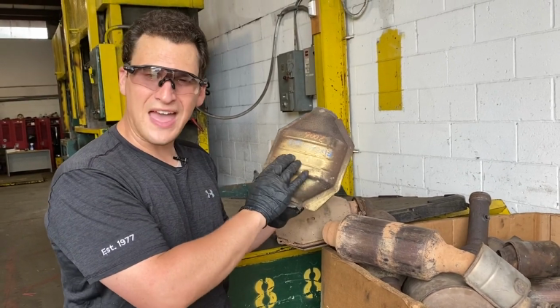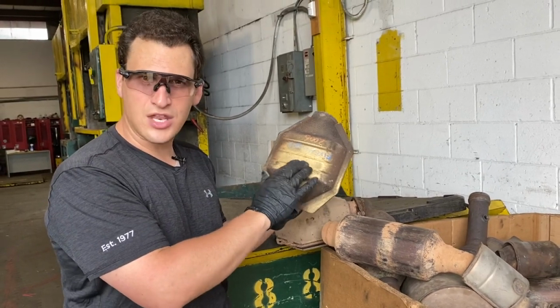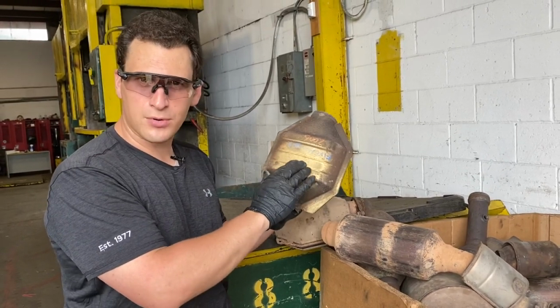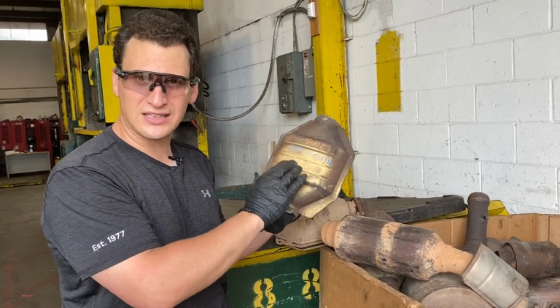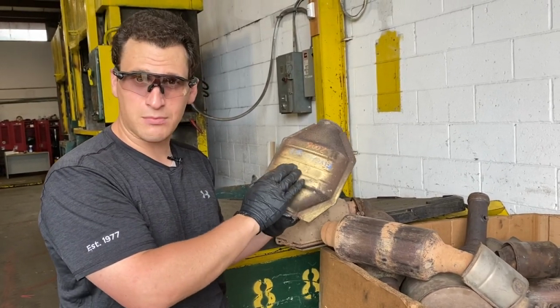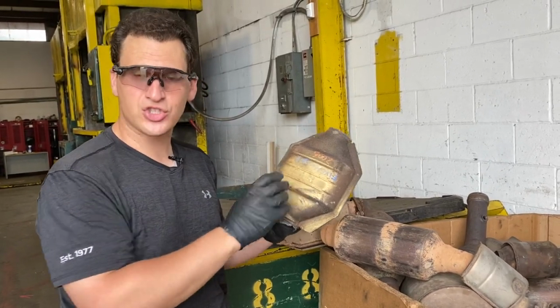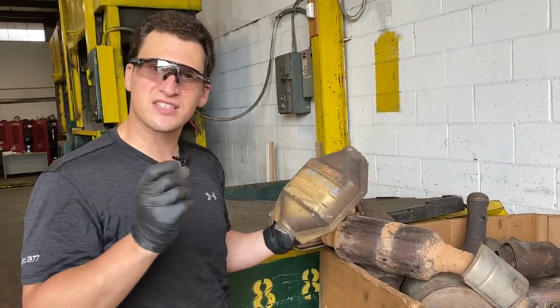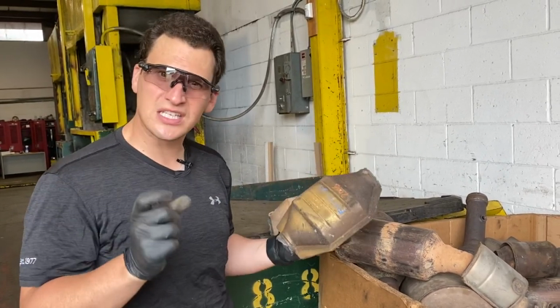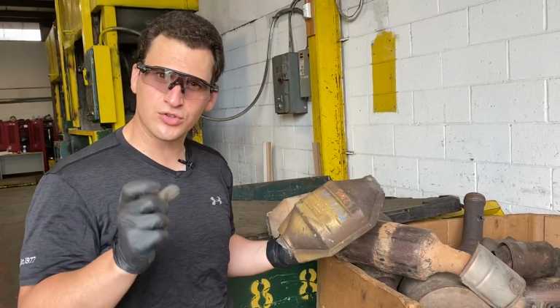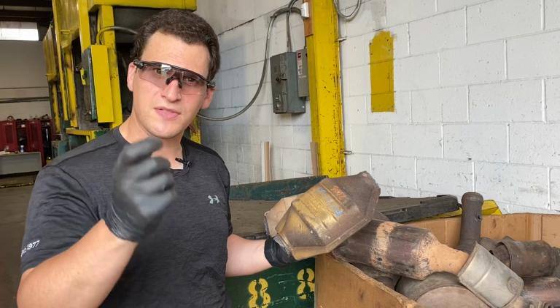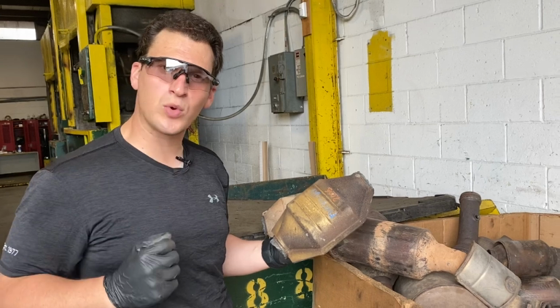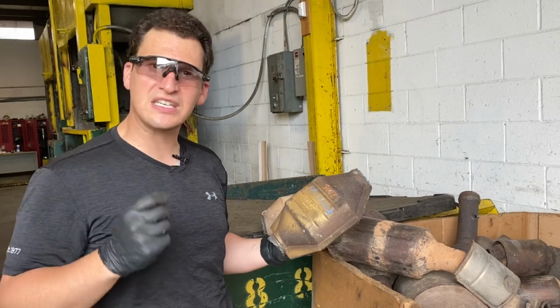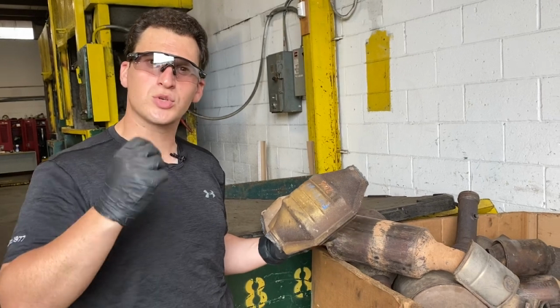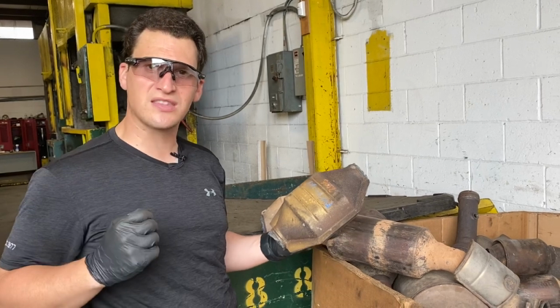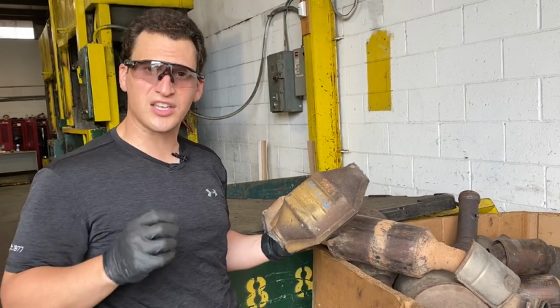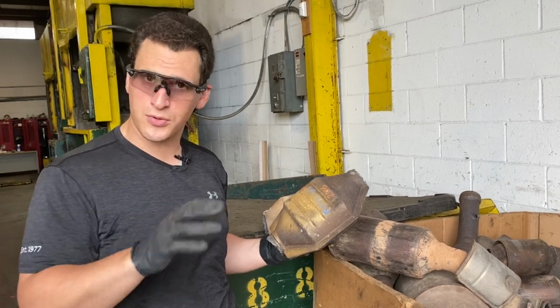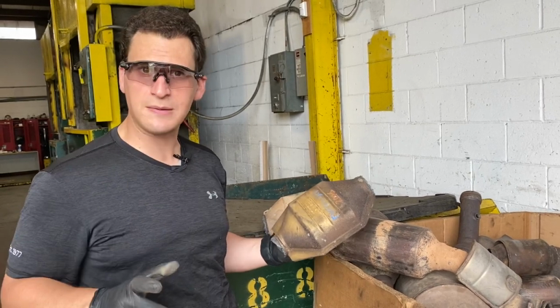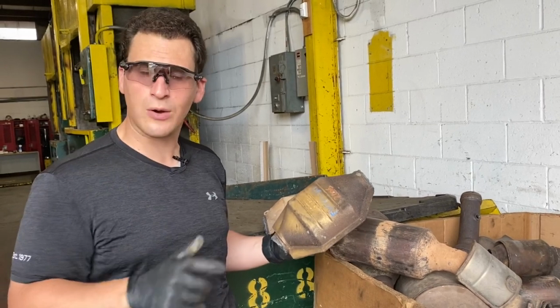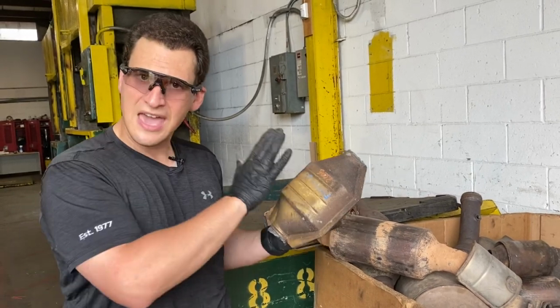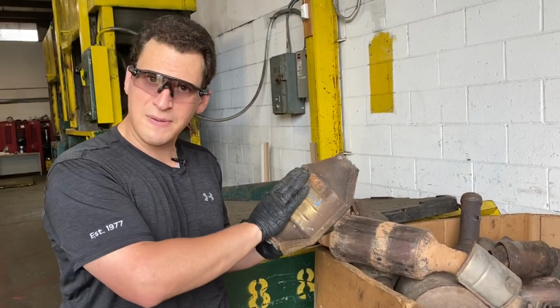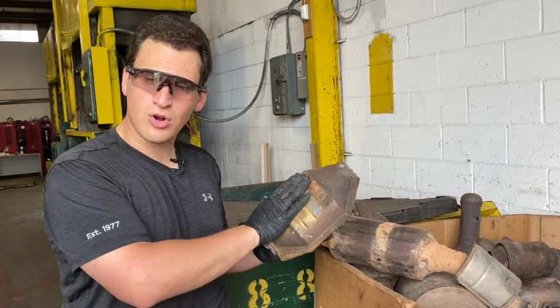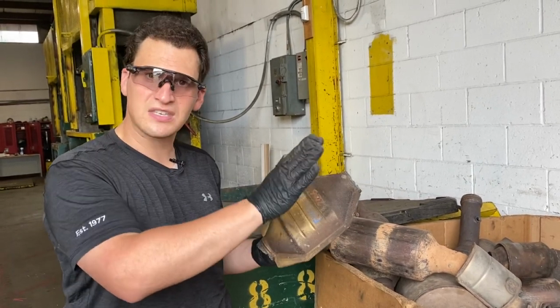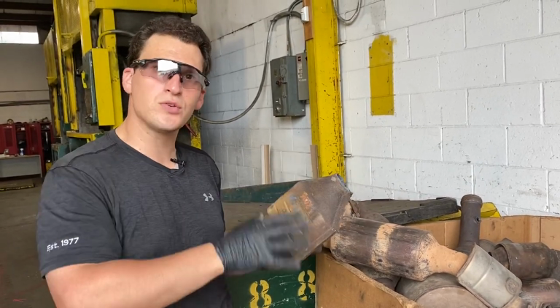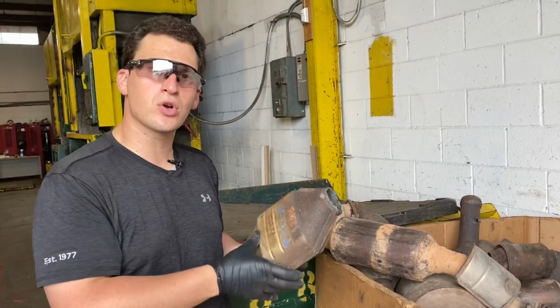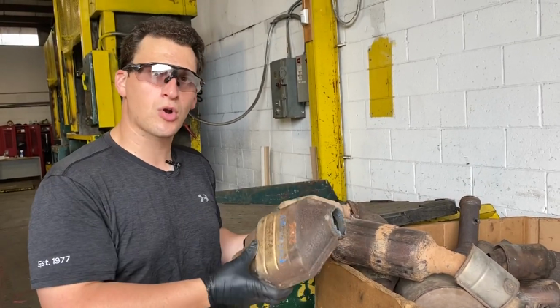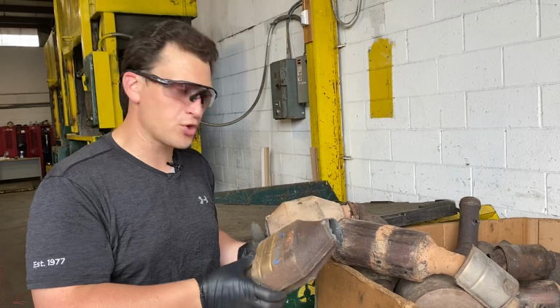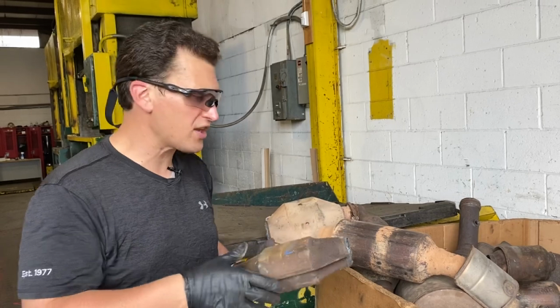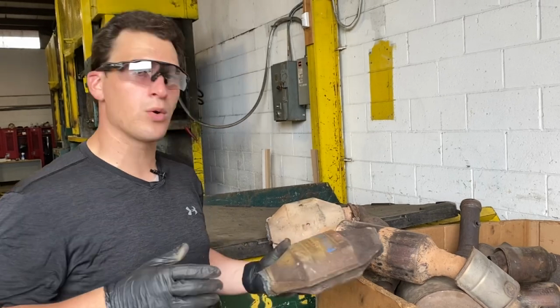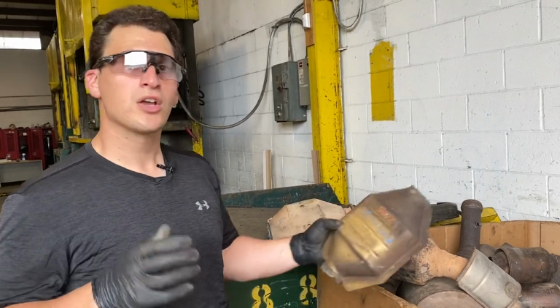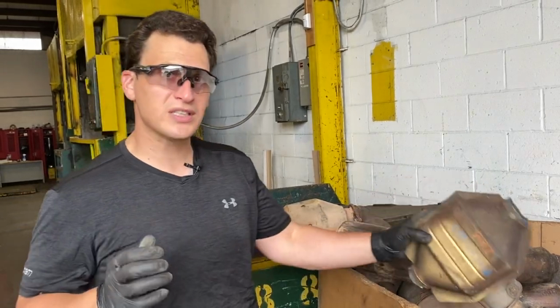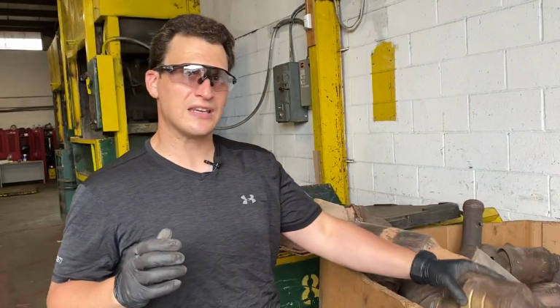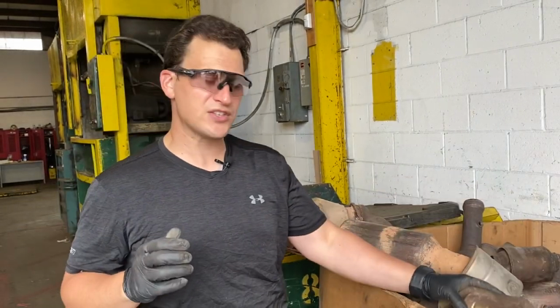That number and letter mixture is the serial number that we need you to send us — both typed out and a picture of it — to give you your price quote quickly and efficiently.